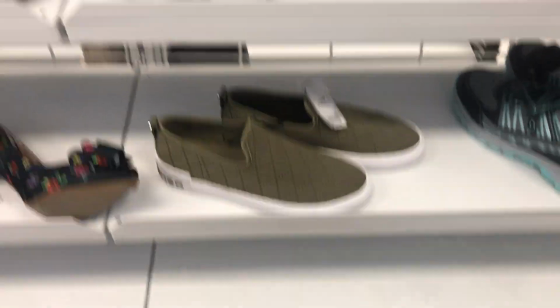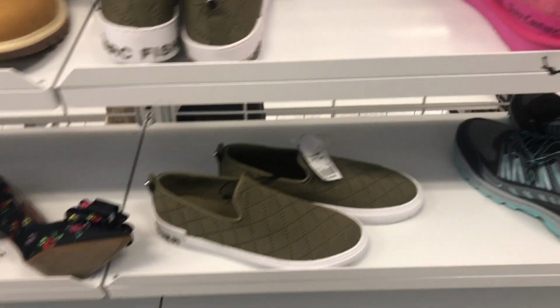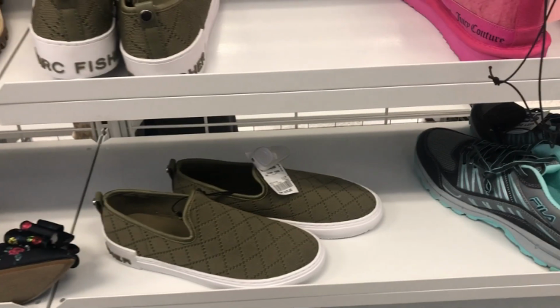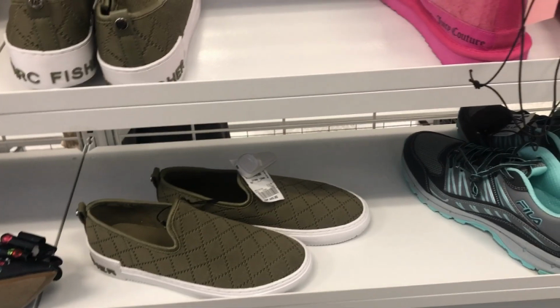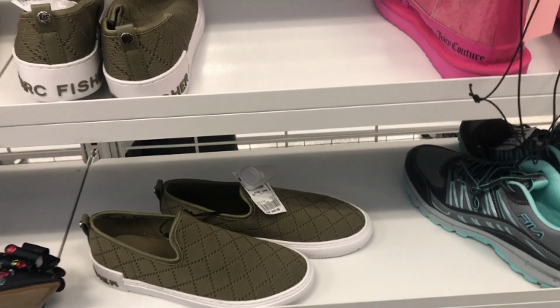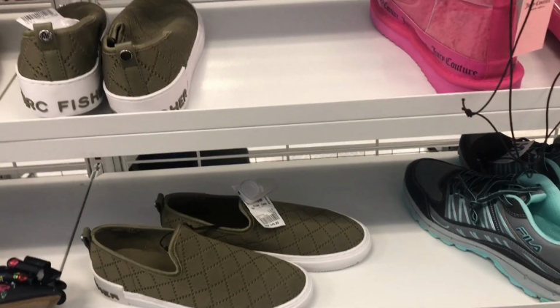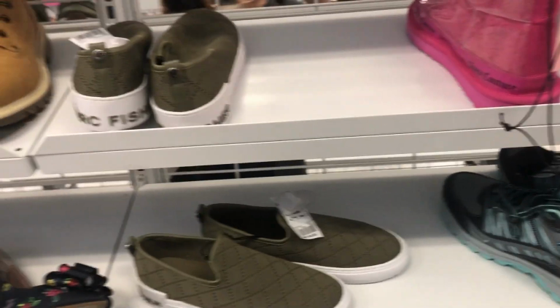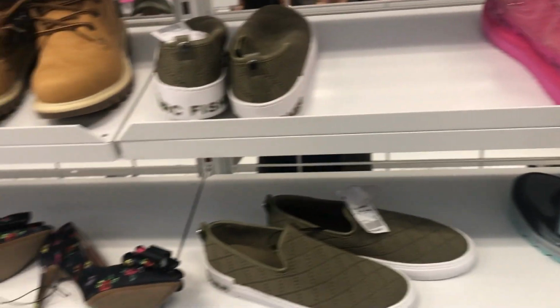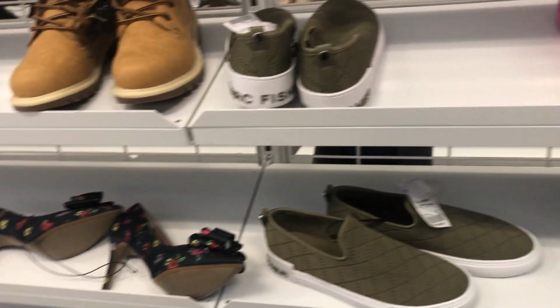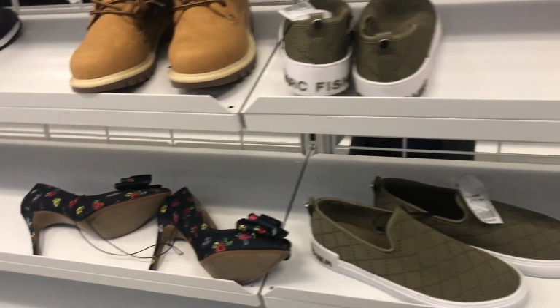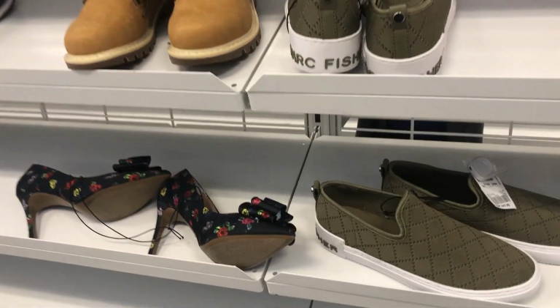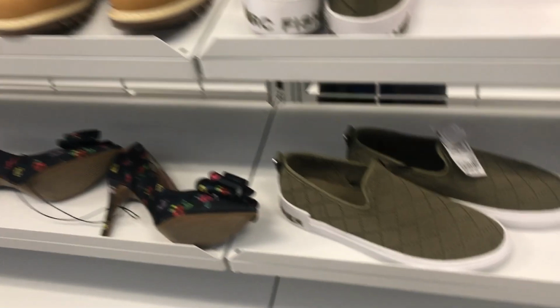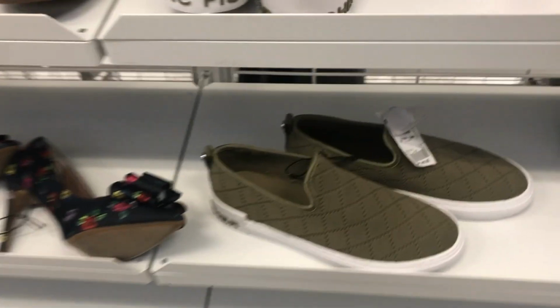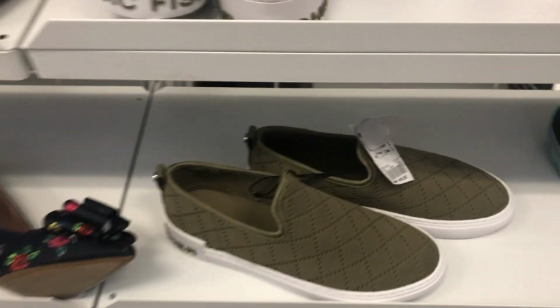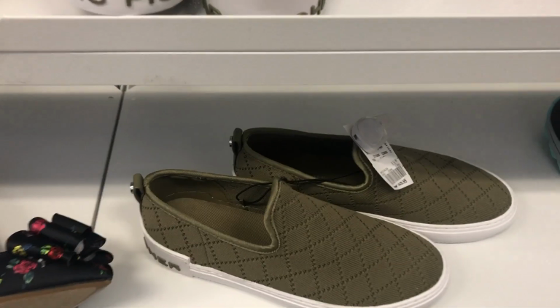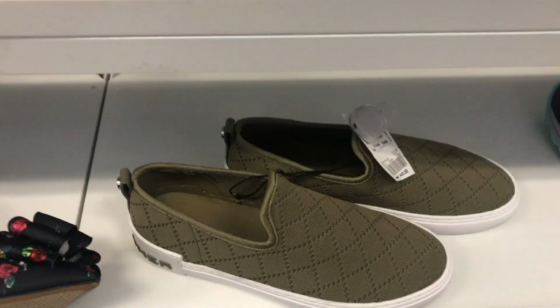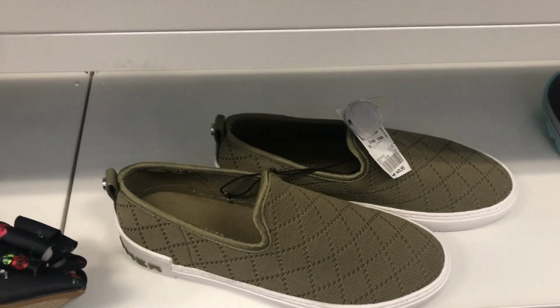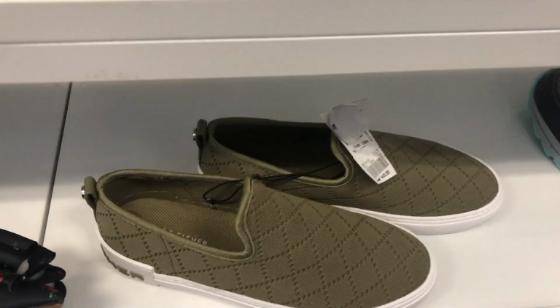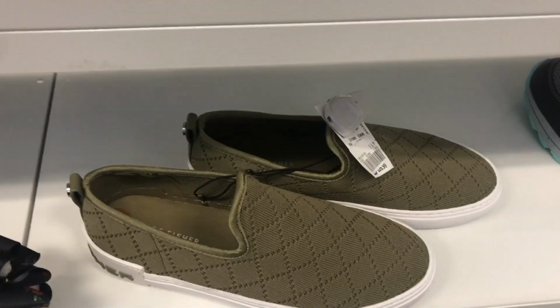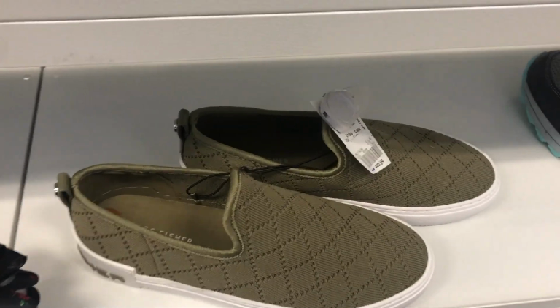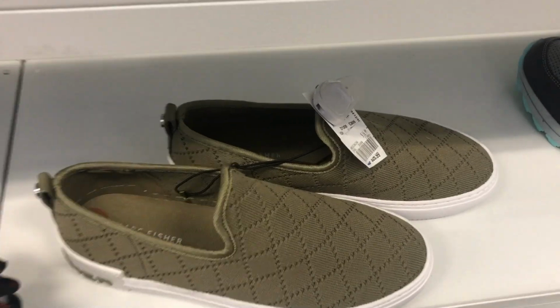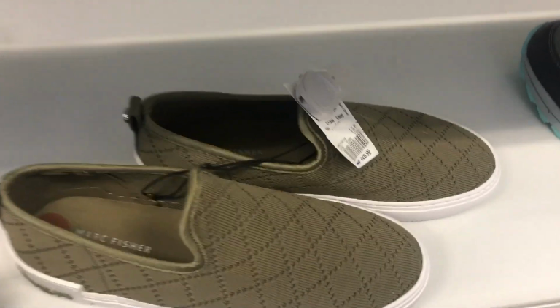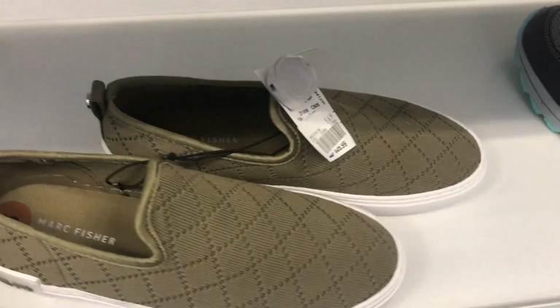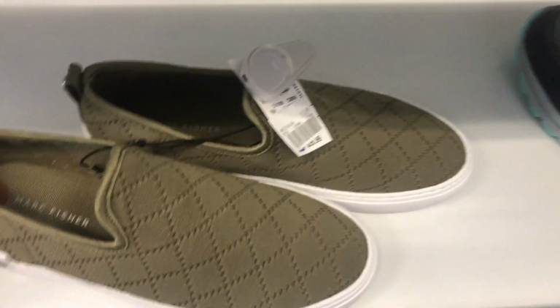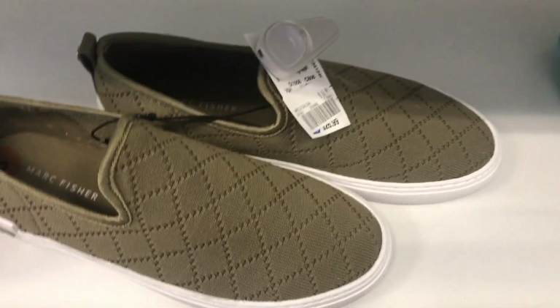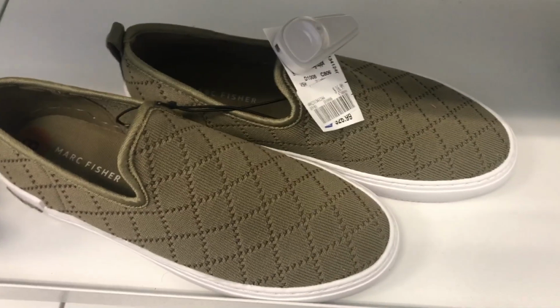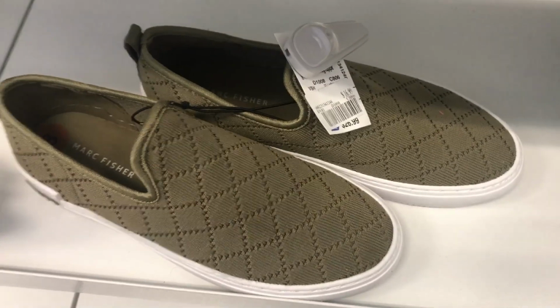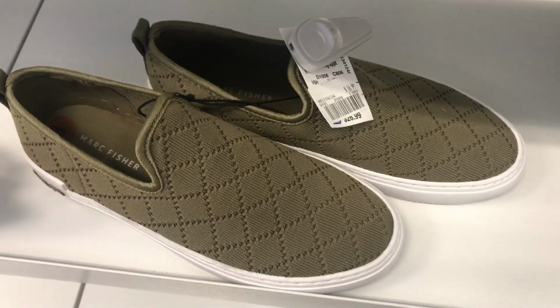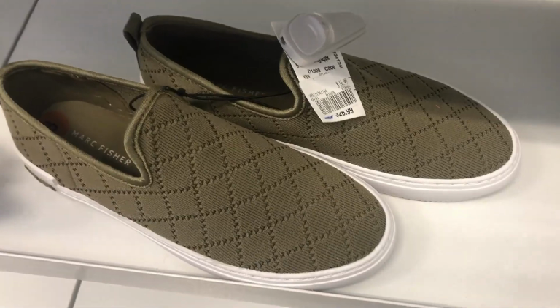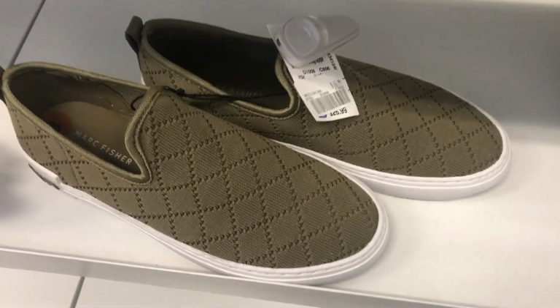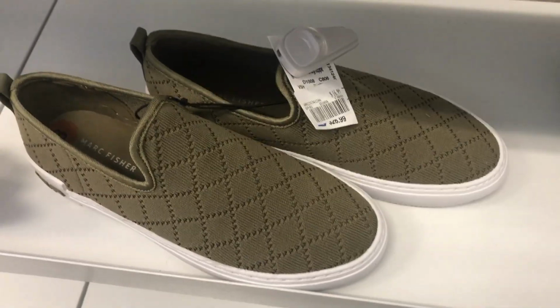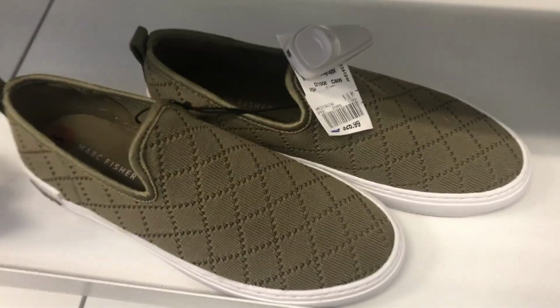Hello, so I'm going to show y'all some items that are marked down. We have these fish shoes that were $26.99 and now are $16.